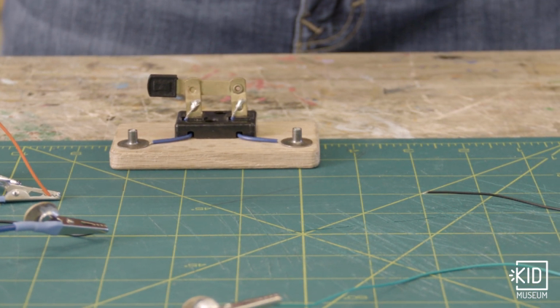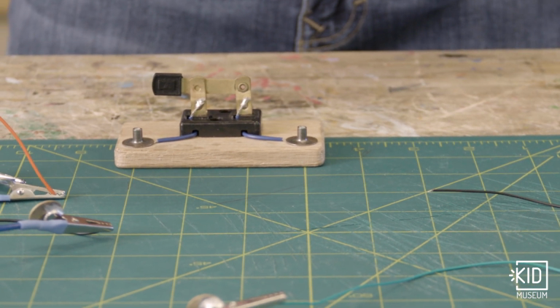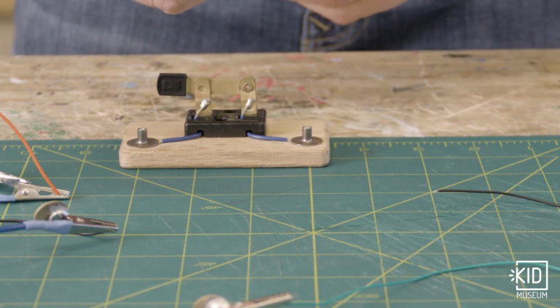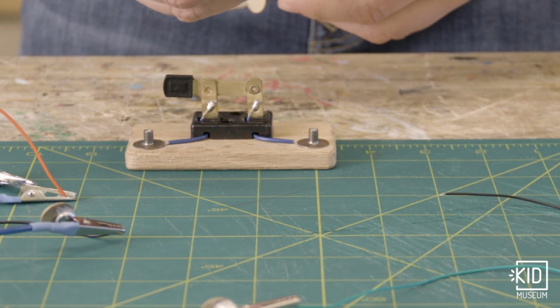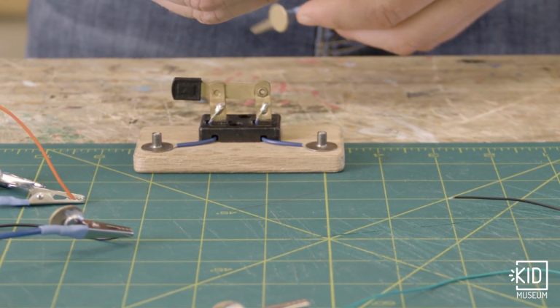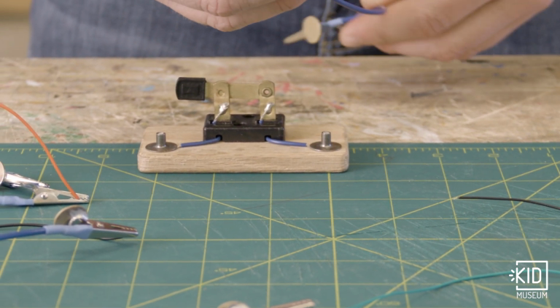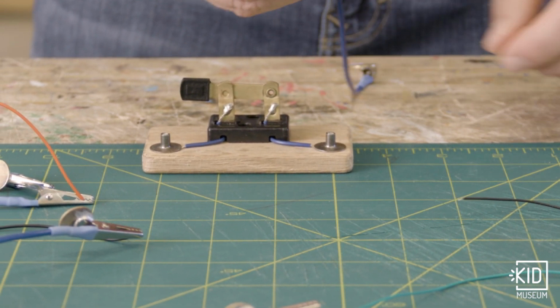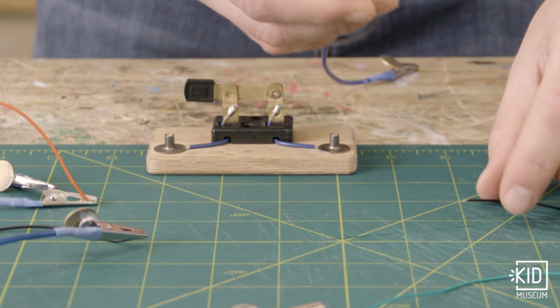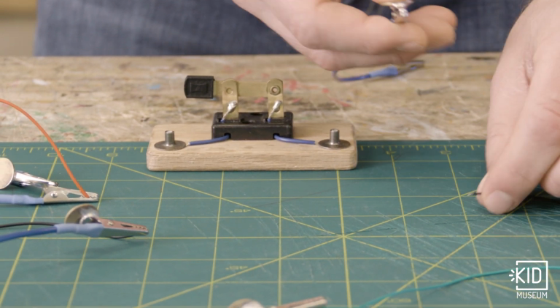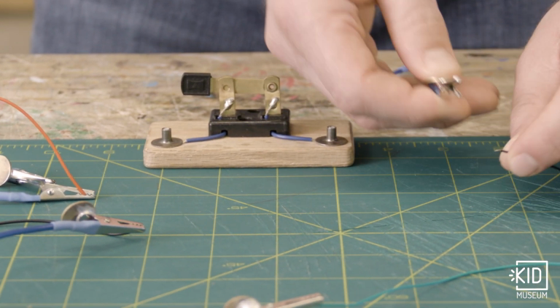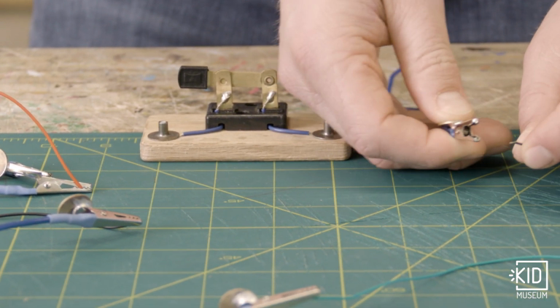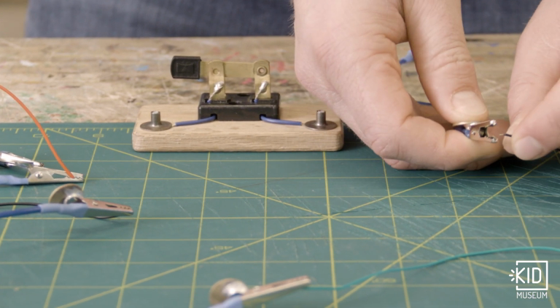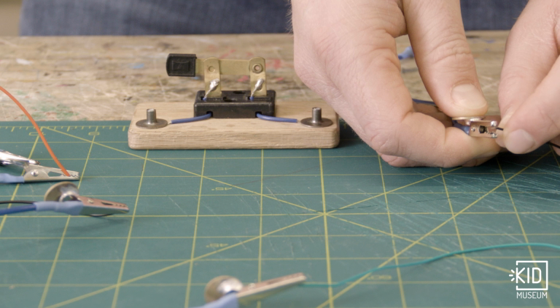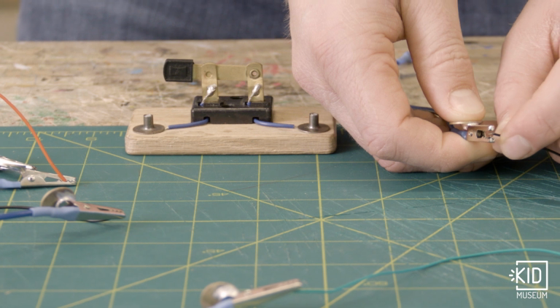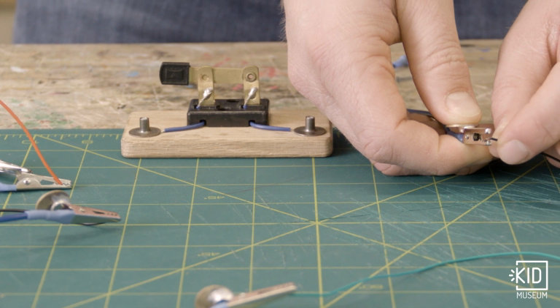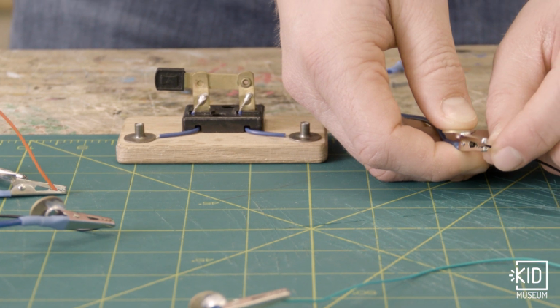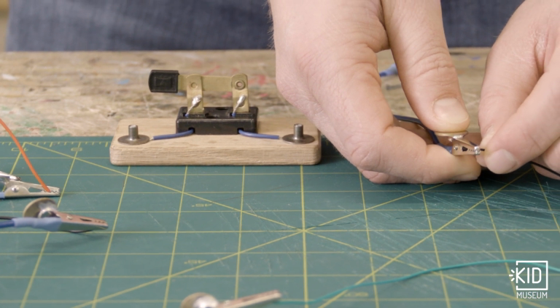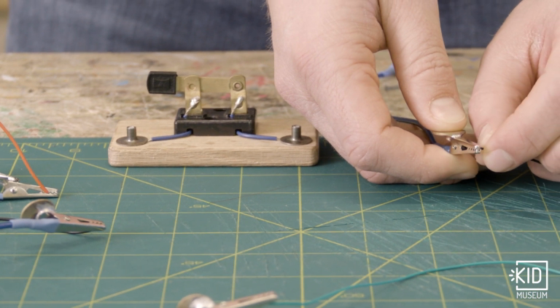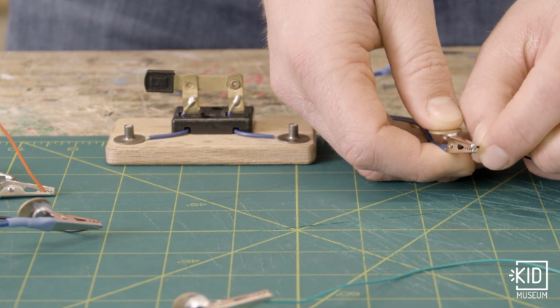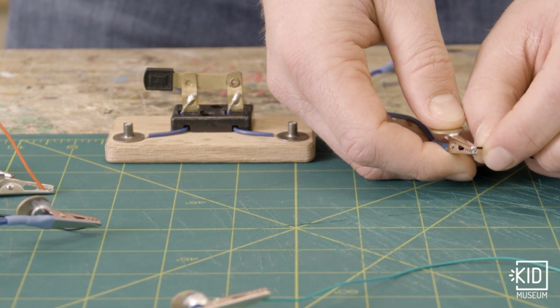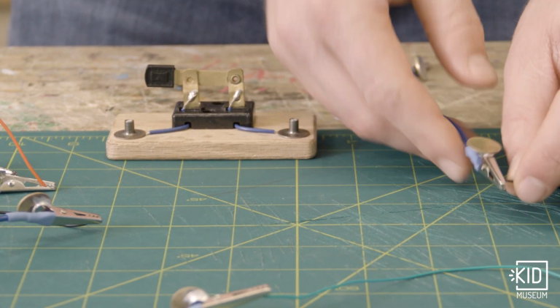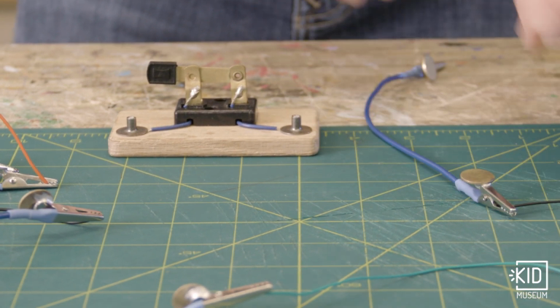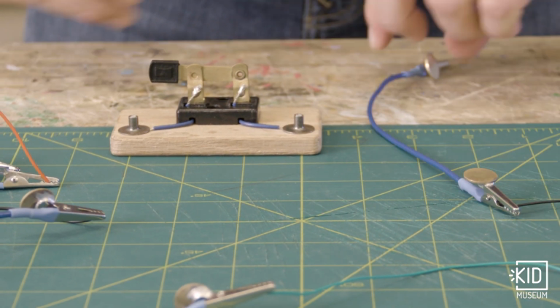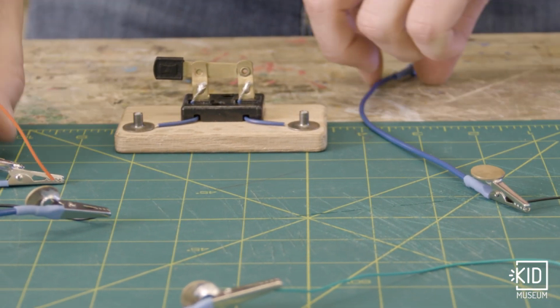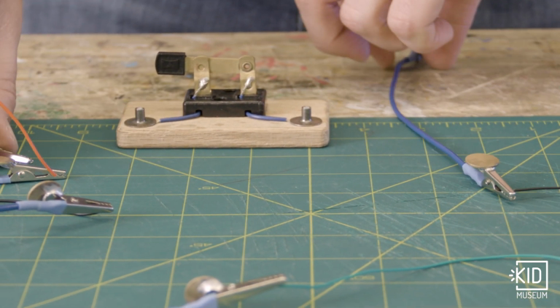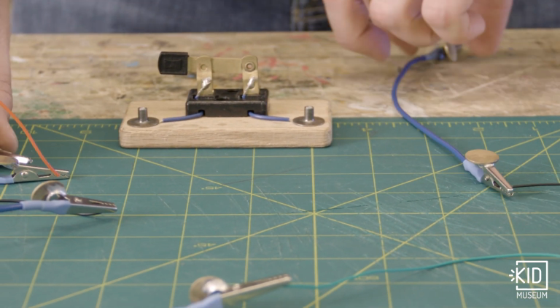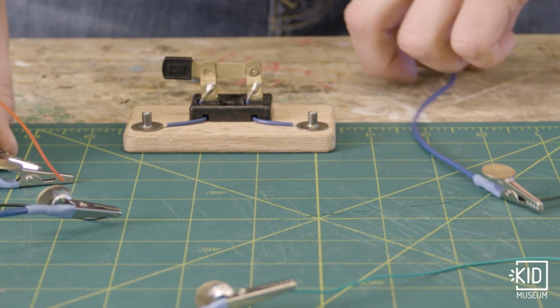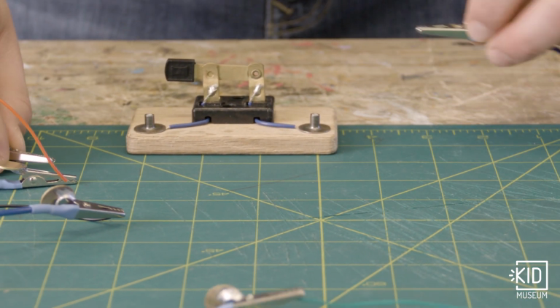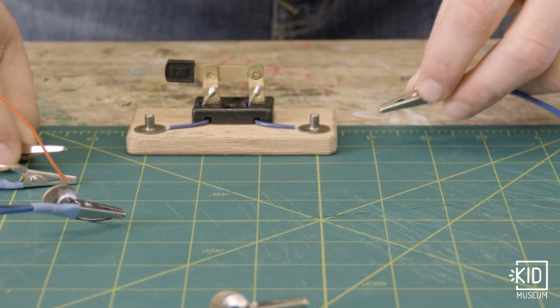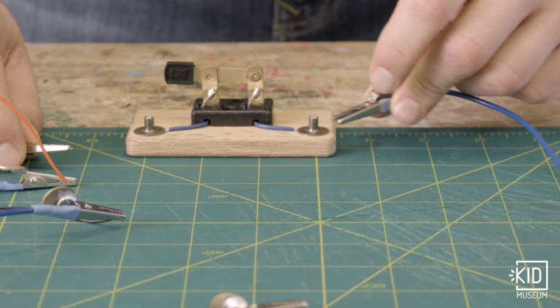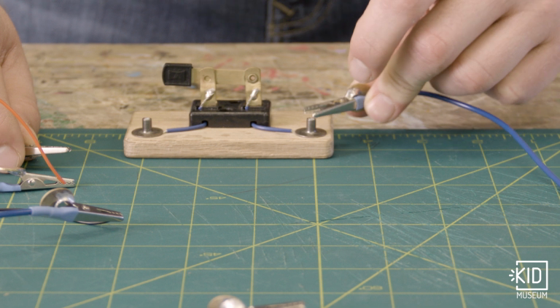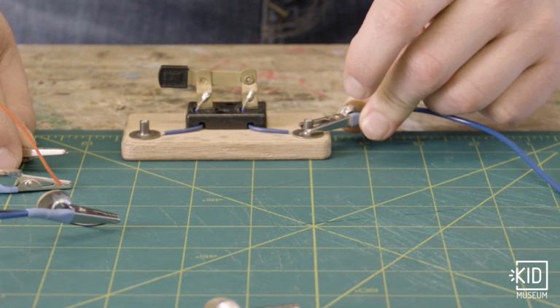I'll need another wire. I'll connect it to the light and then I'll connect the other end to this switch.